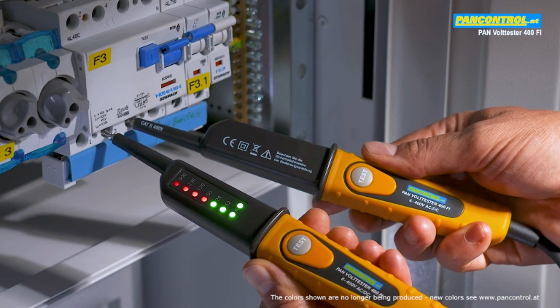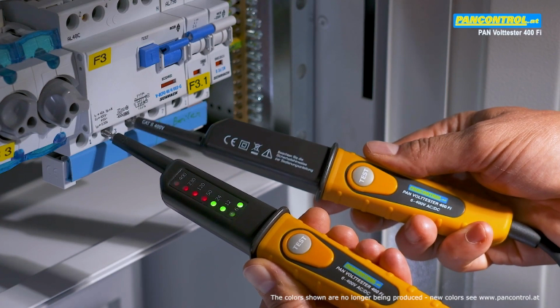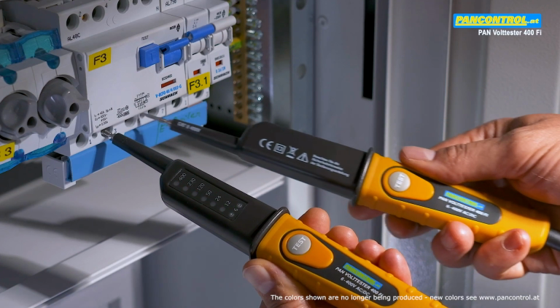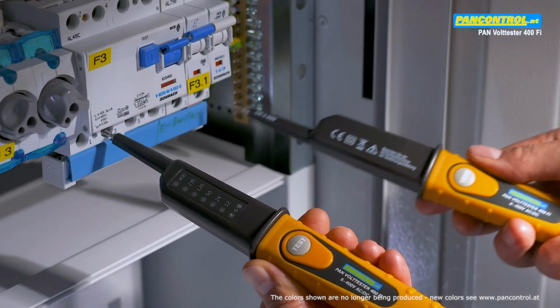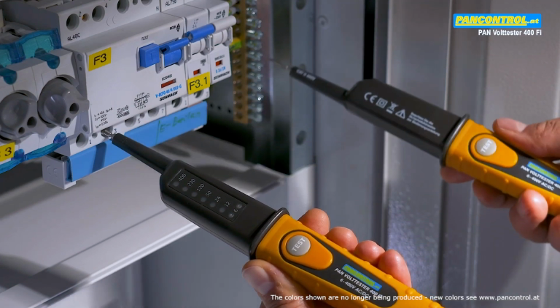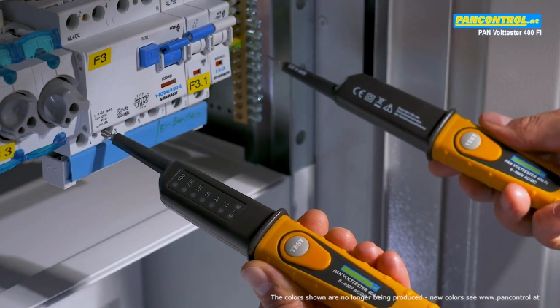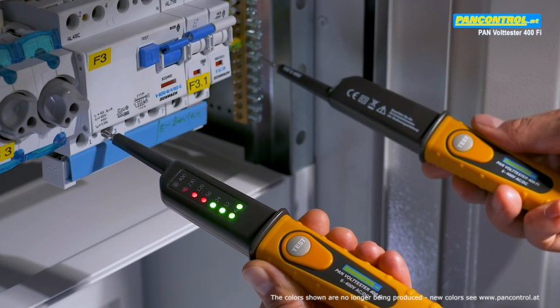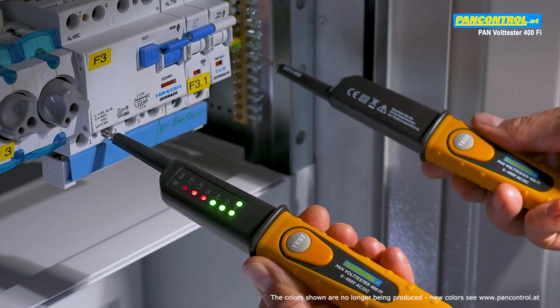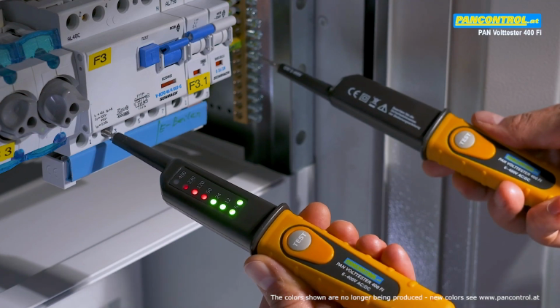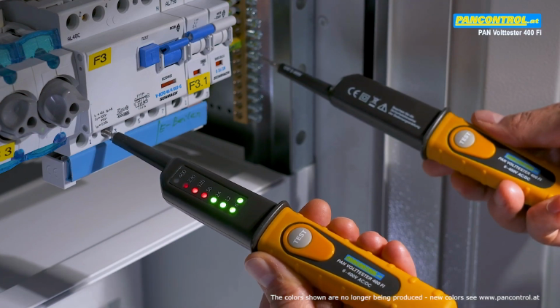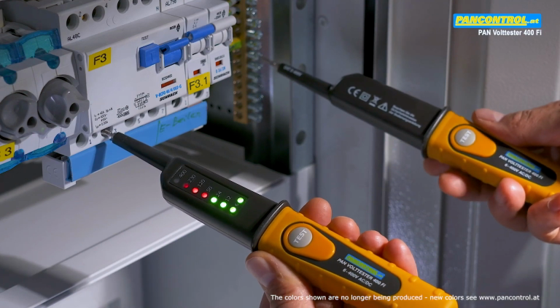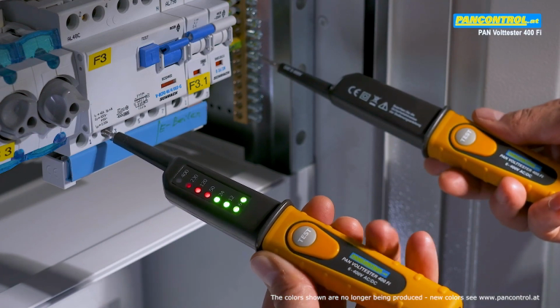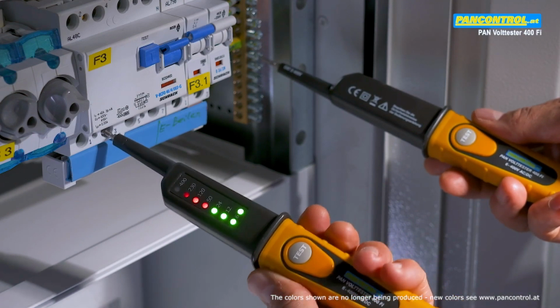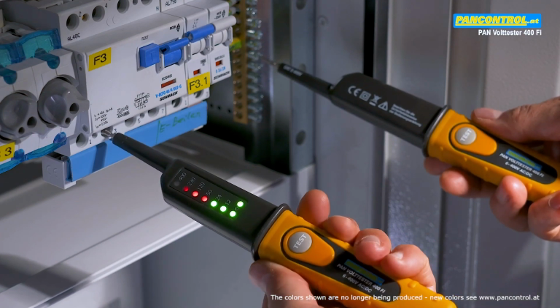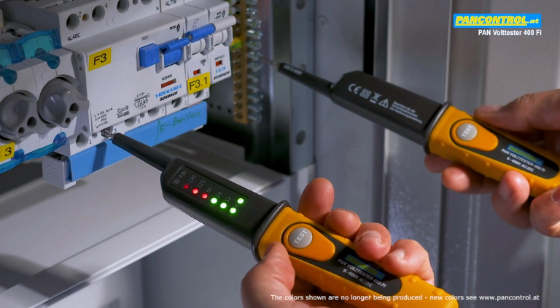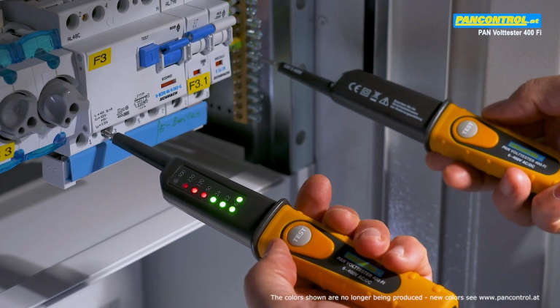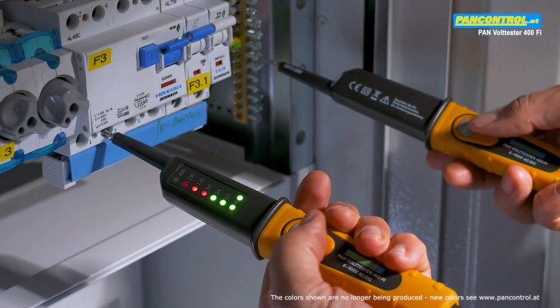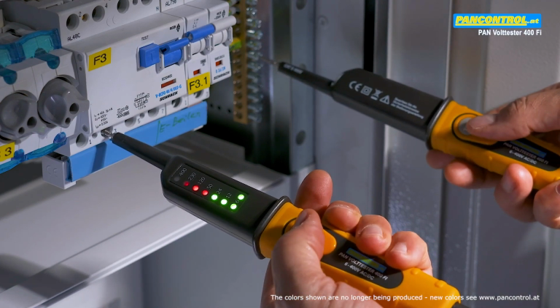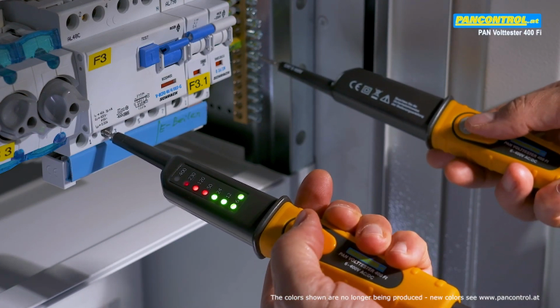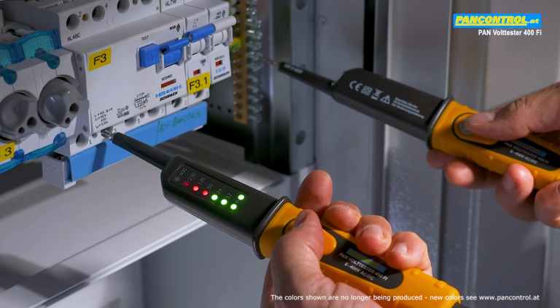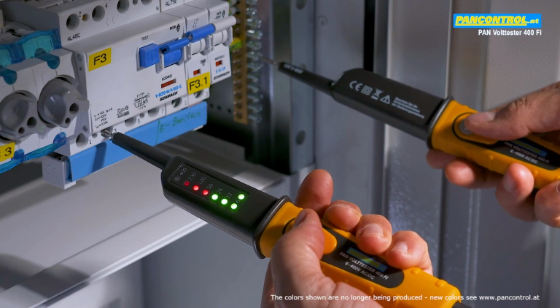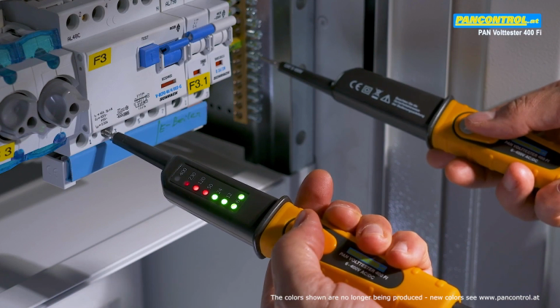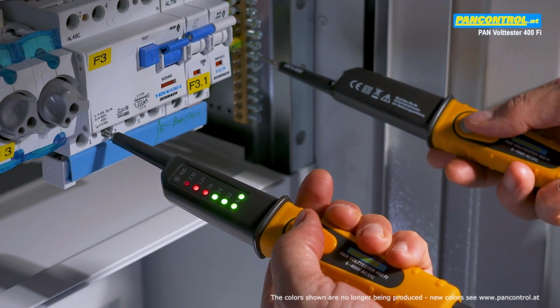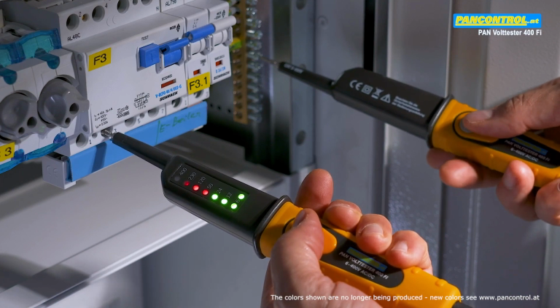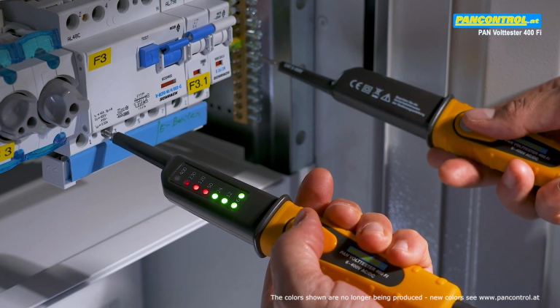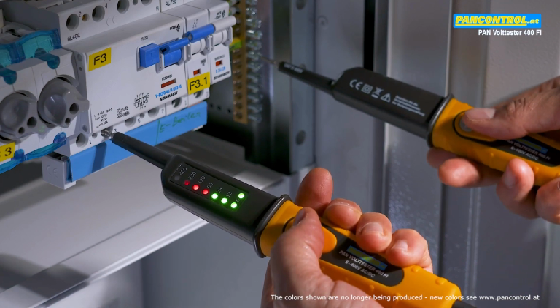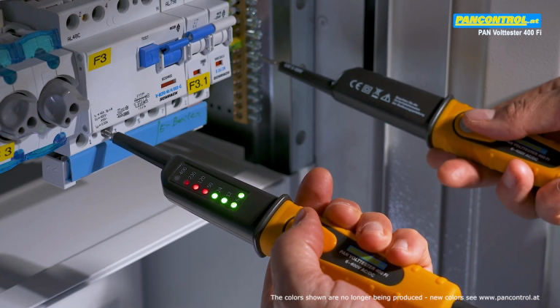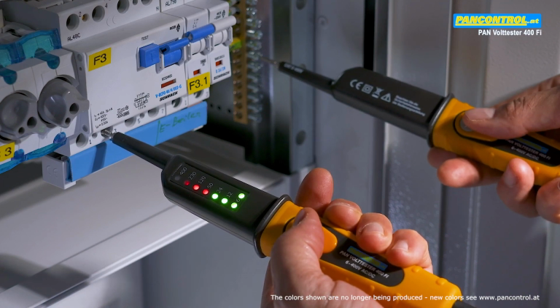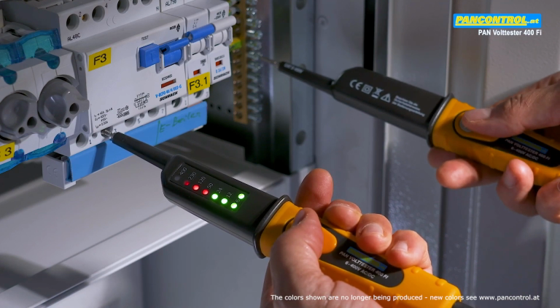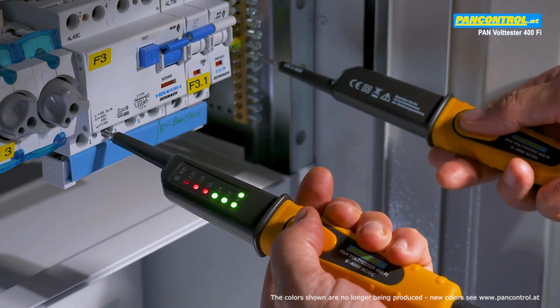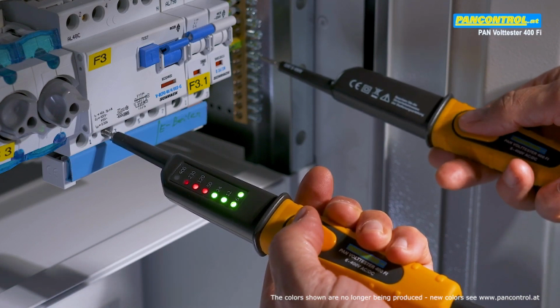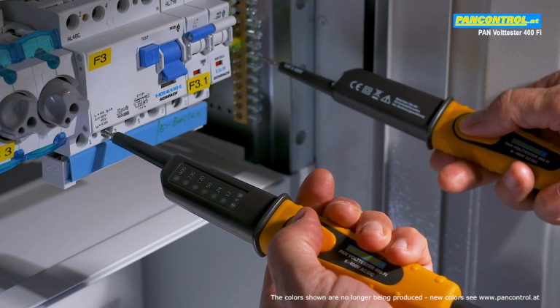While testing voltage between one phase and the earth, you can increase the testing current to 30 milliamps by pressing the two test buttons. This will cause a 30 milliamps RCD switch to trip.